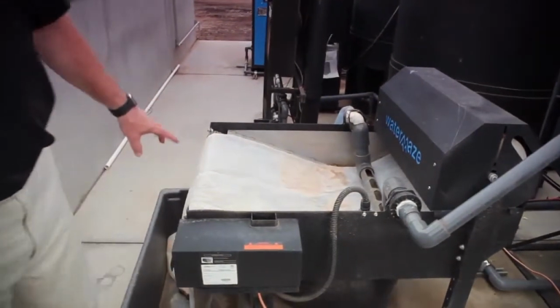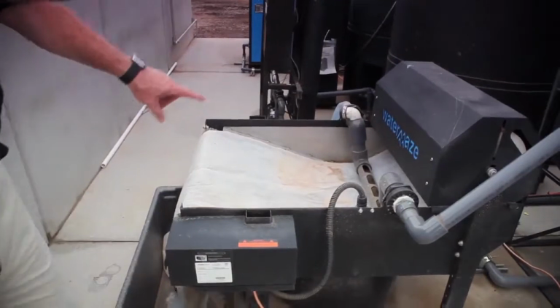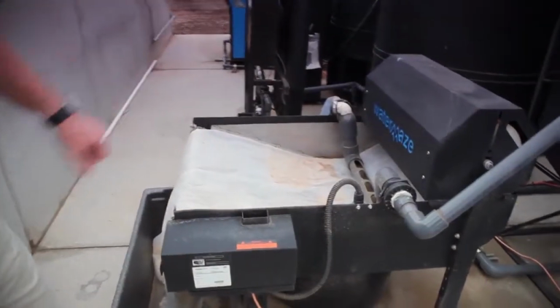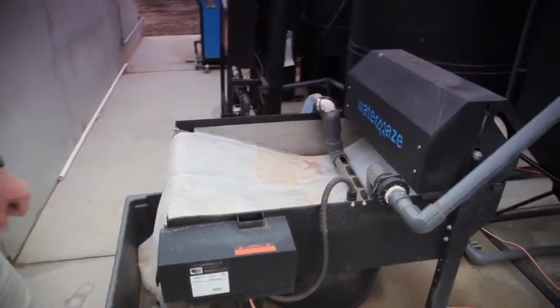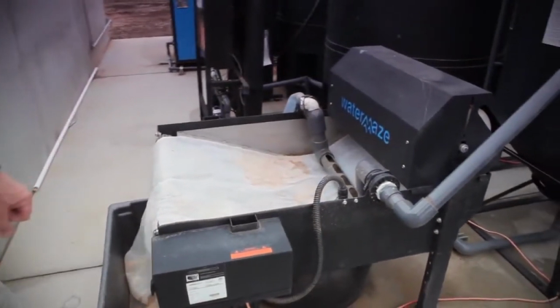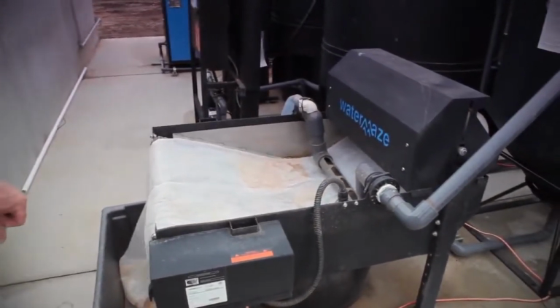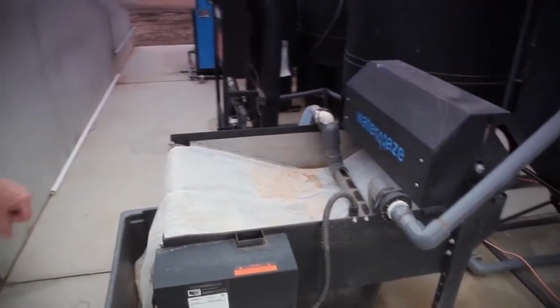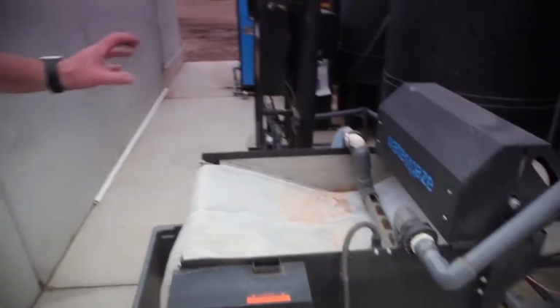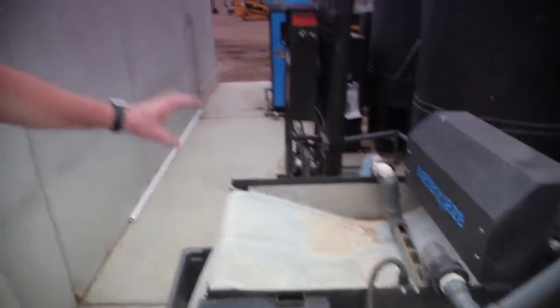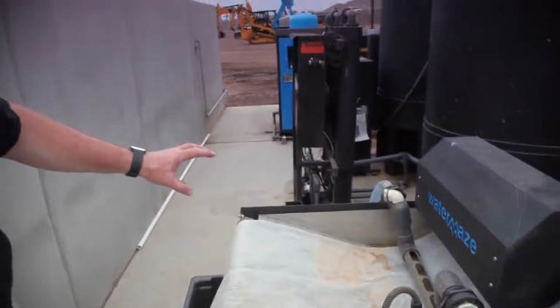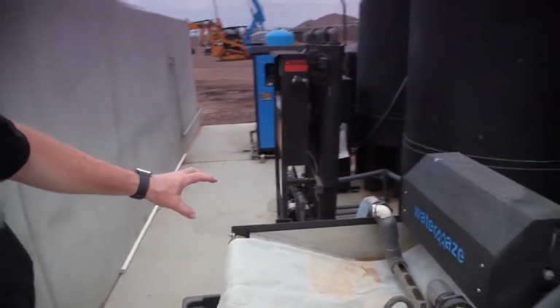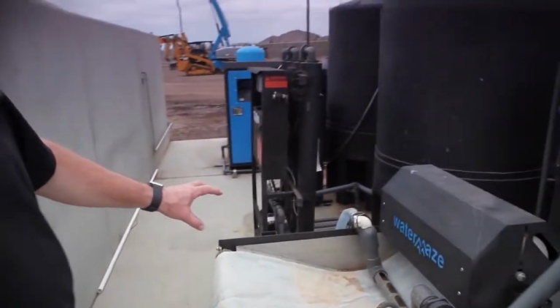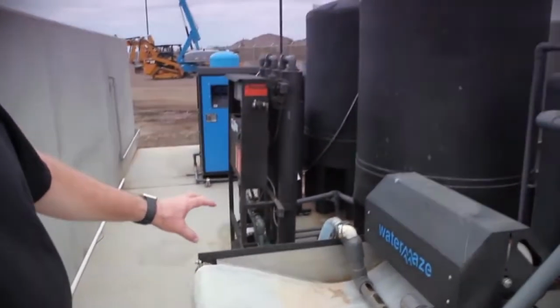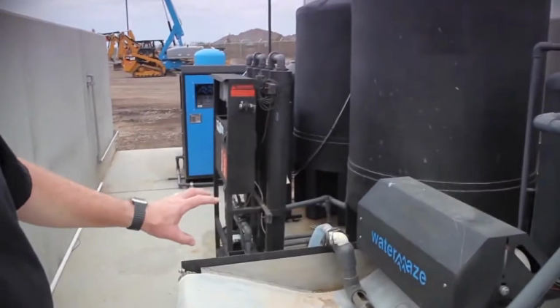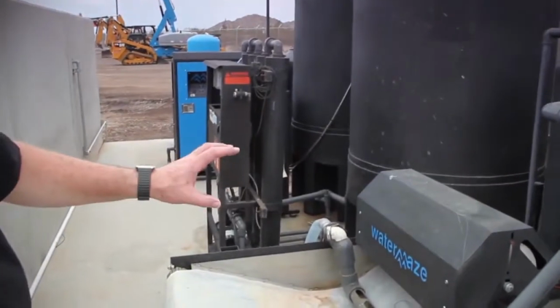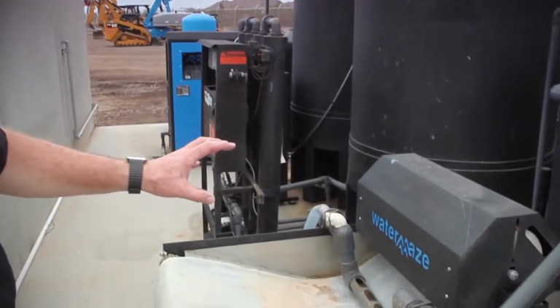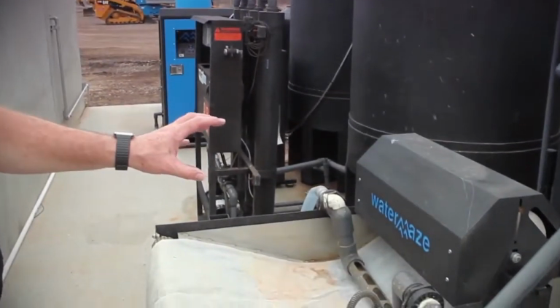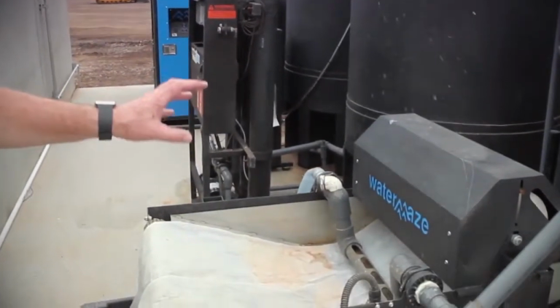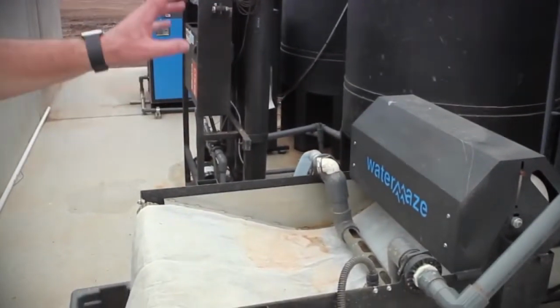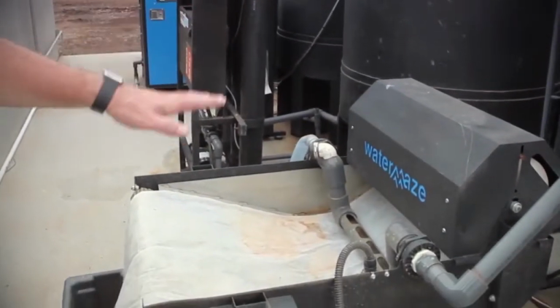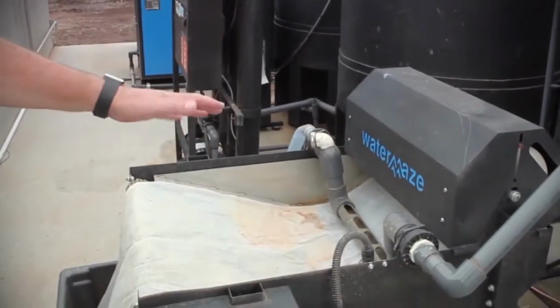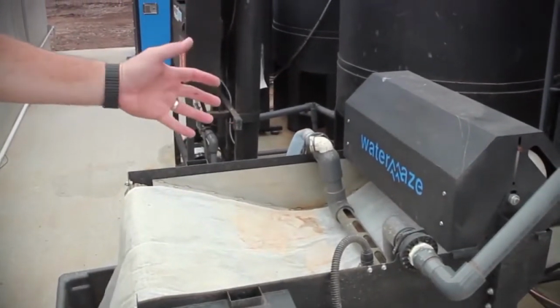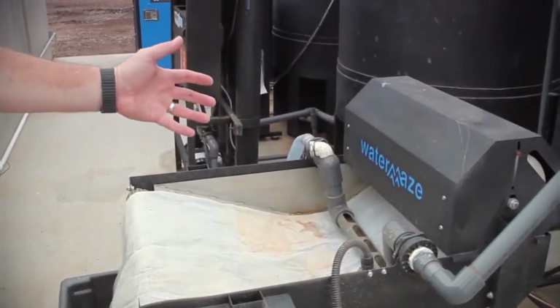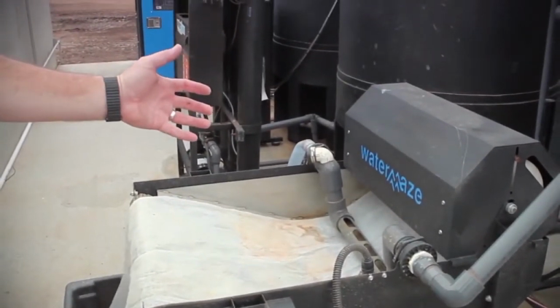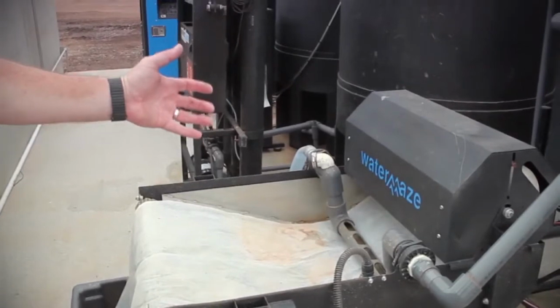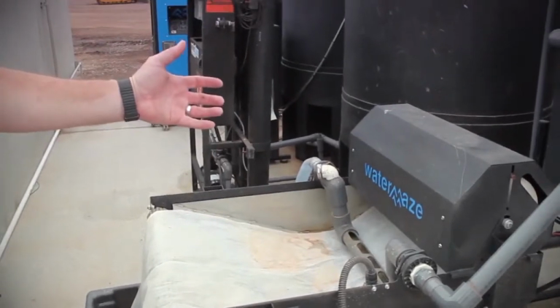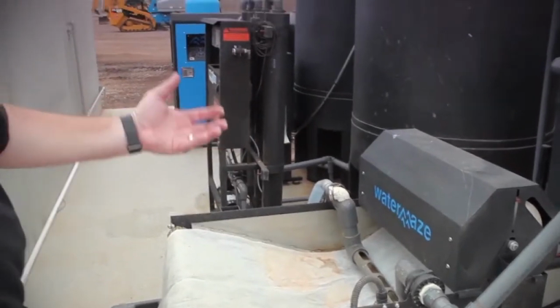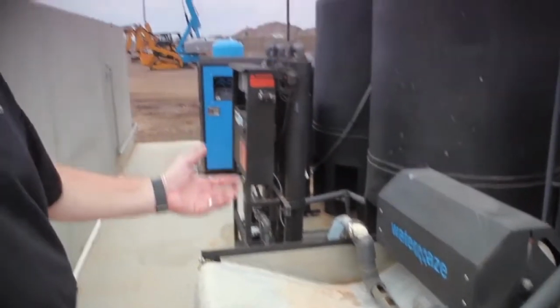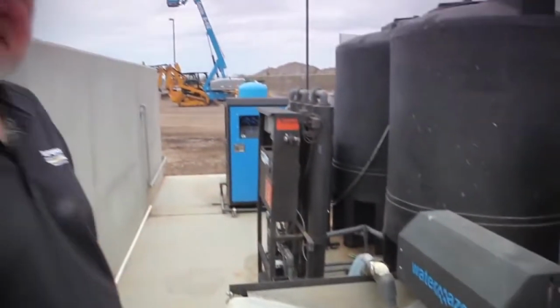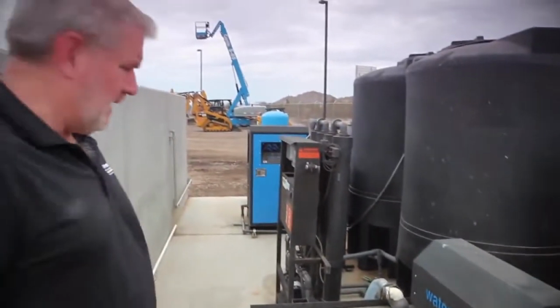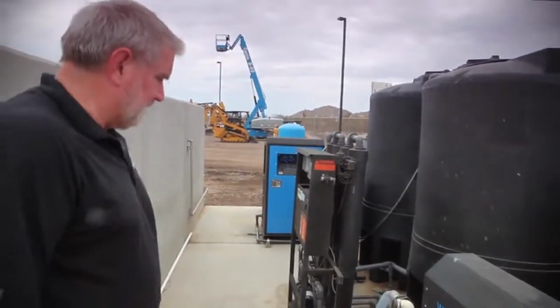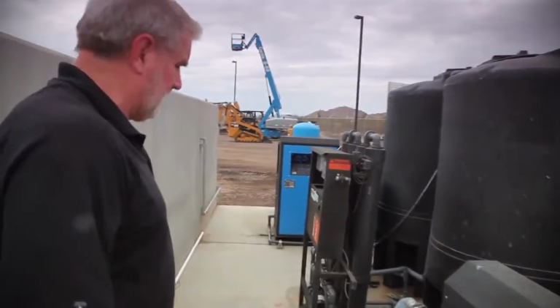One of the things I like about the Water Maze indexing paper filter, besides how wide it is, is that it's automatically indexing. The float drops only when the paper binds over and then moves forward, unlike some other models and manufacturers.